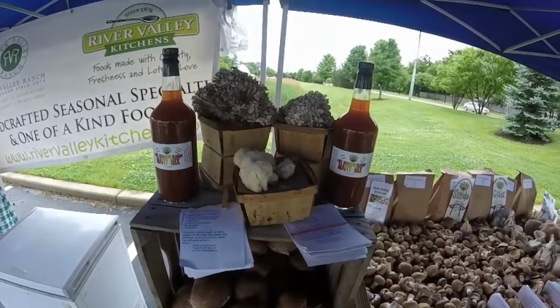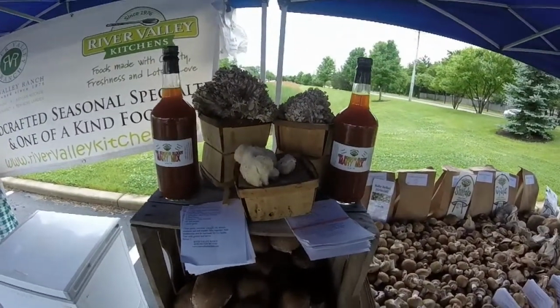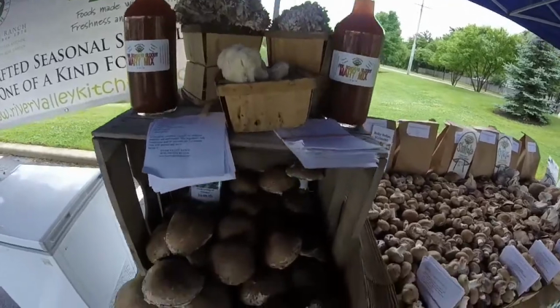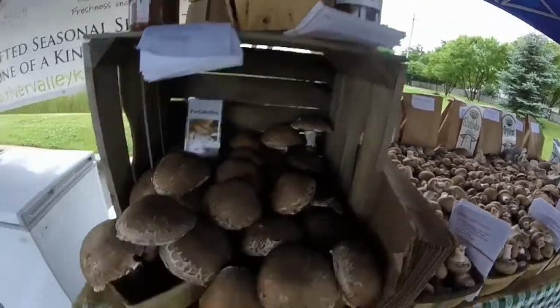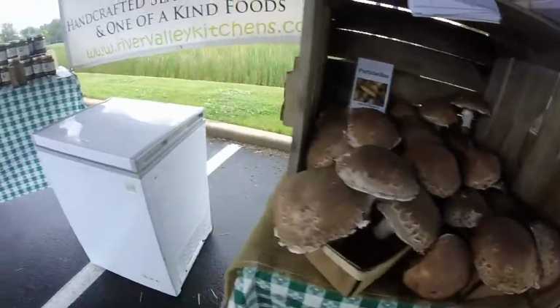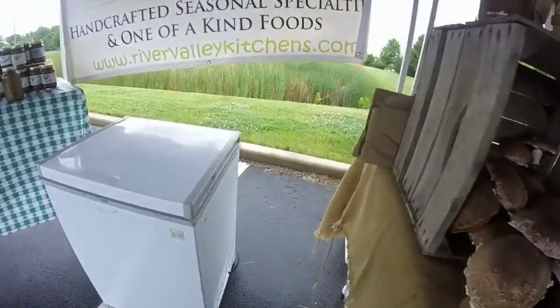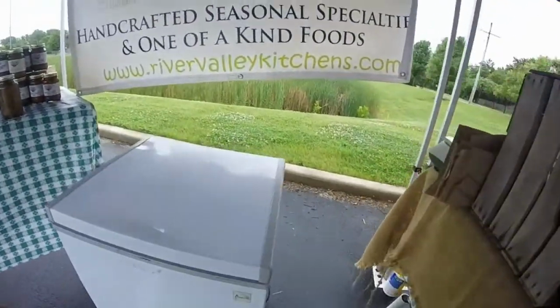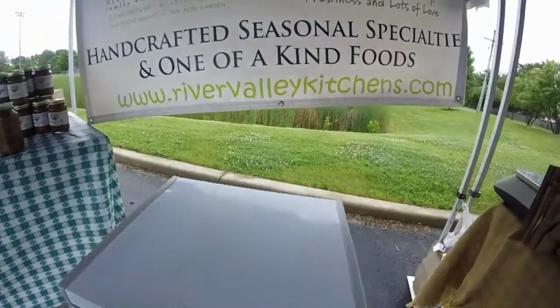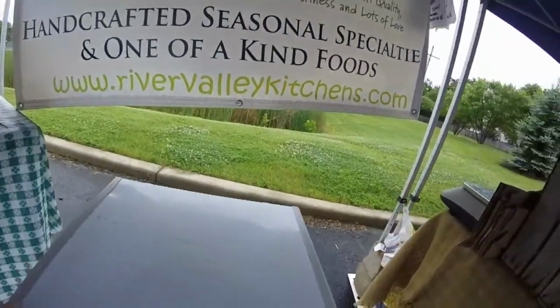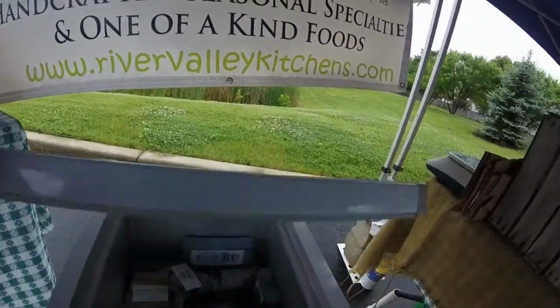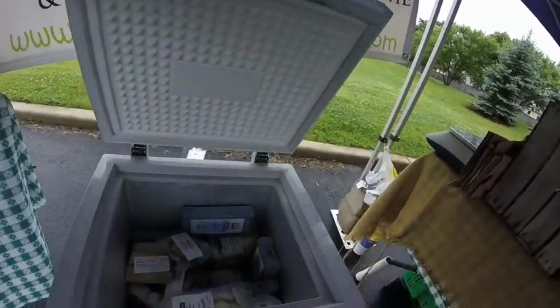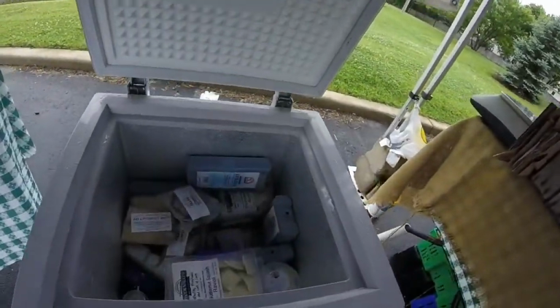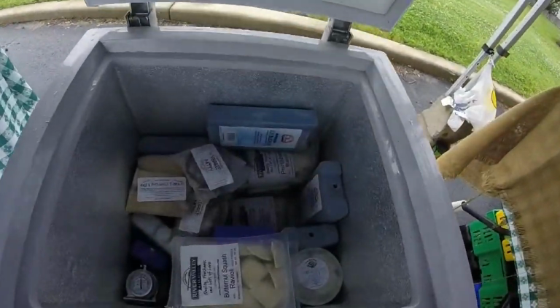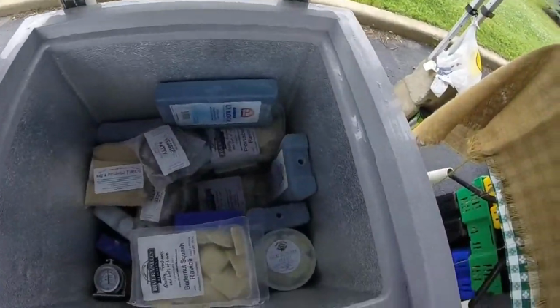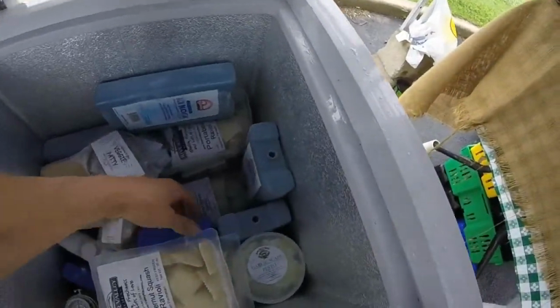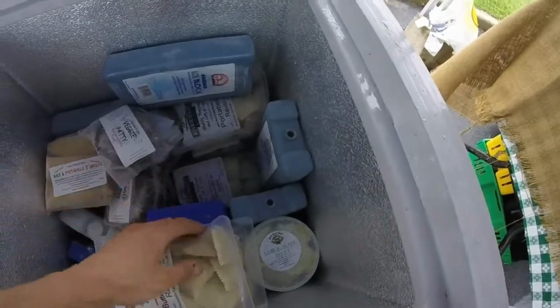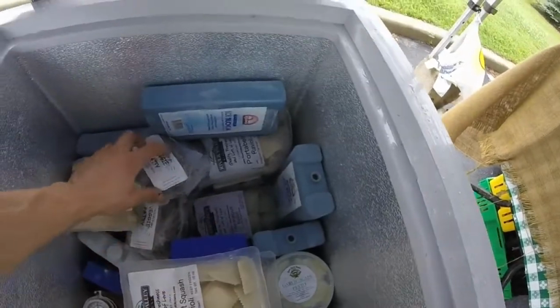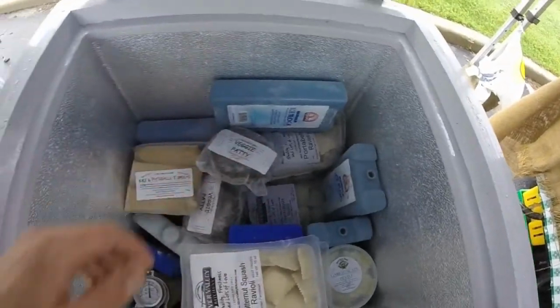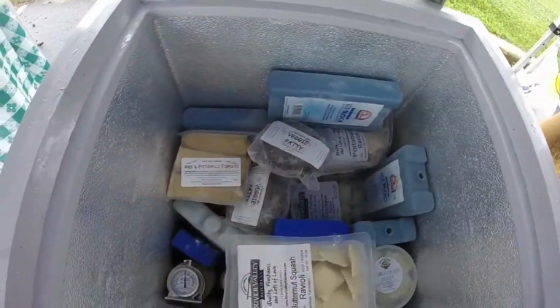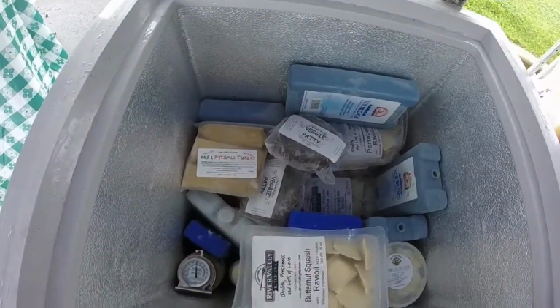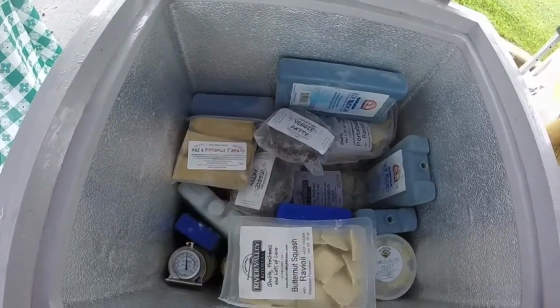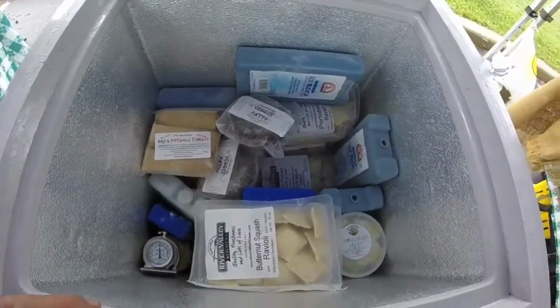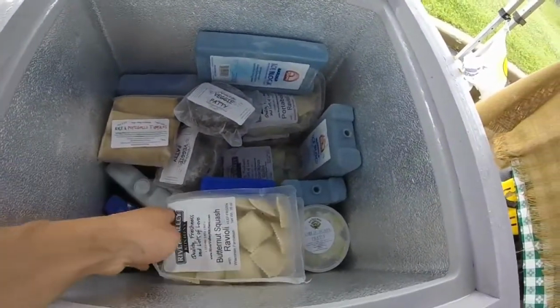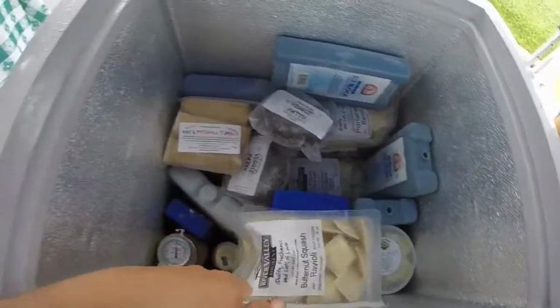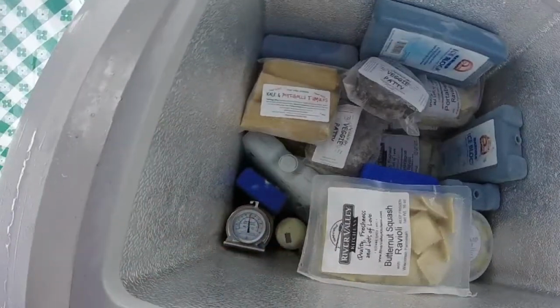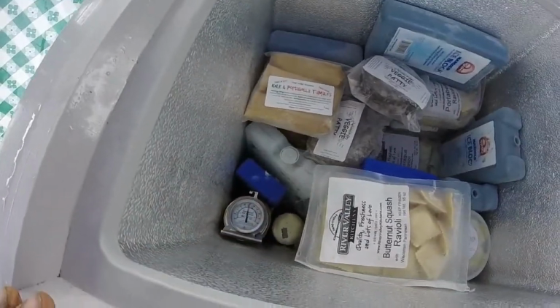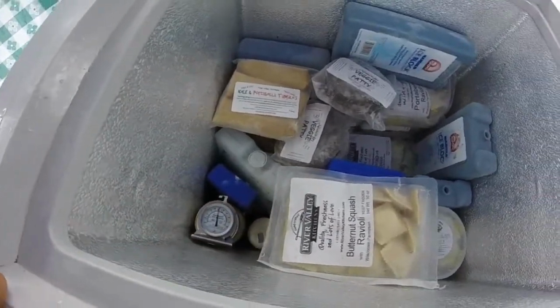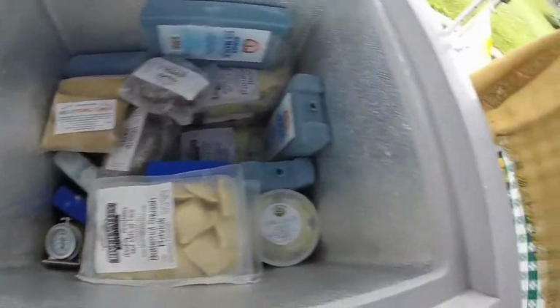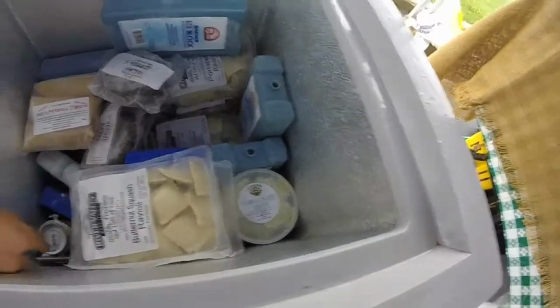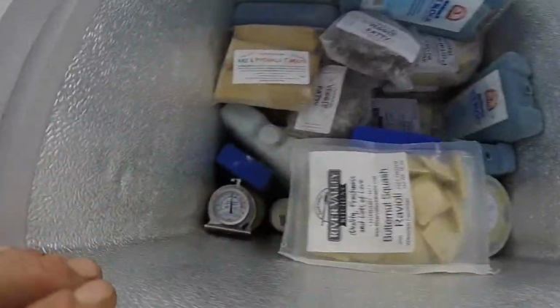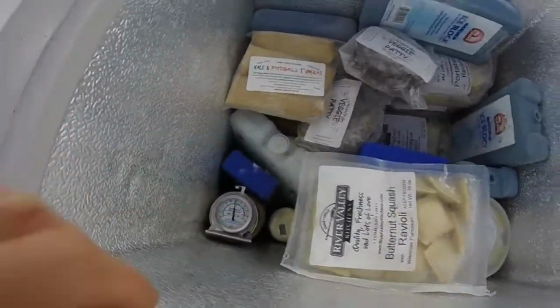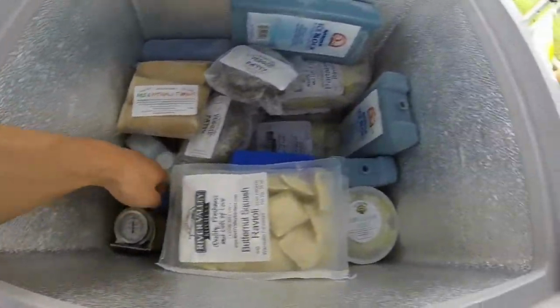Featured items. Look at this — should be open. You should be able to see everything right when you open it up. Got the temp gauge there for the health department. It's getting a little close.